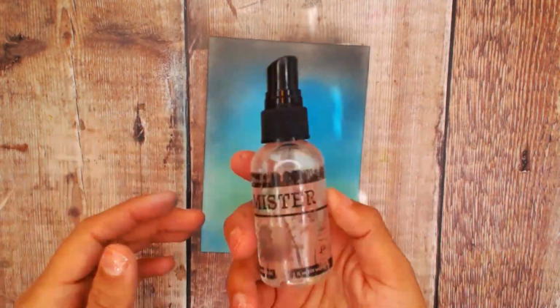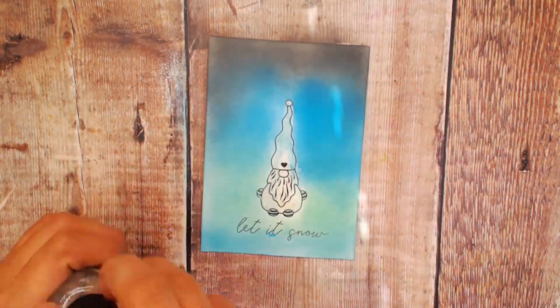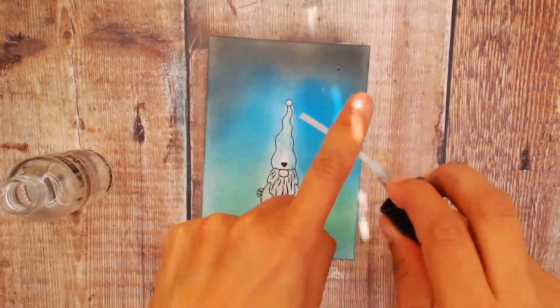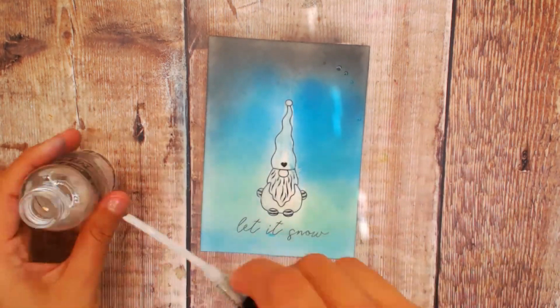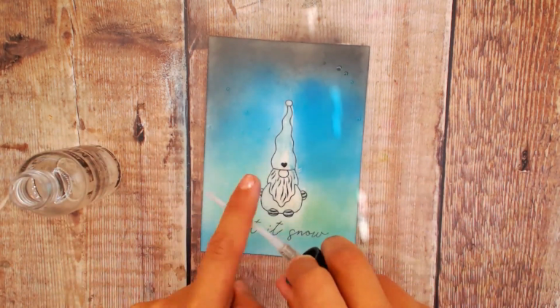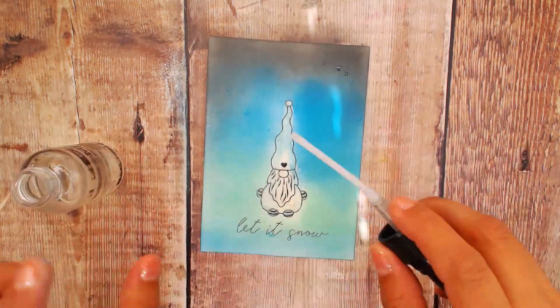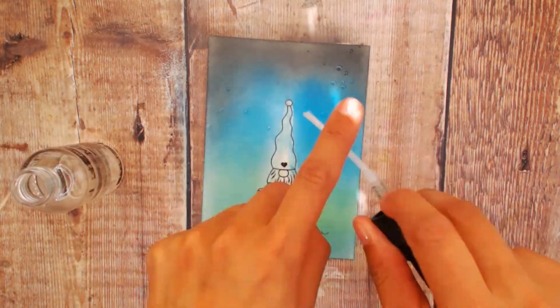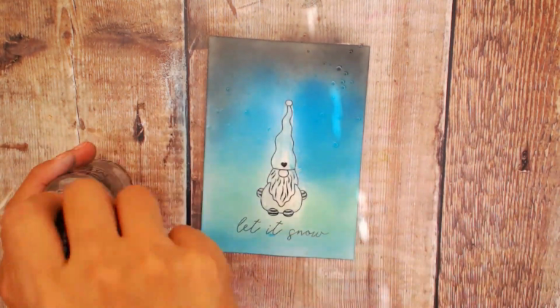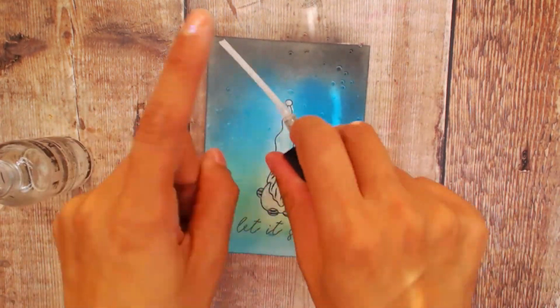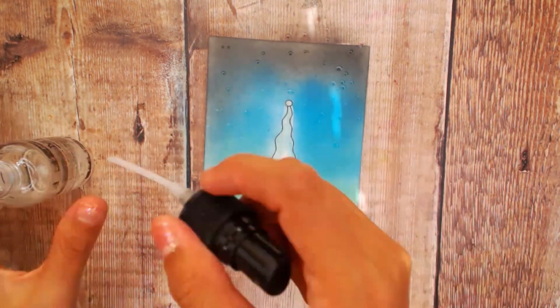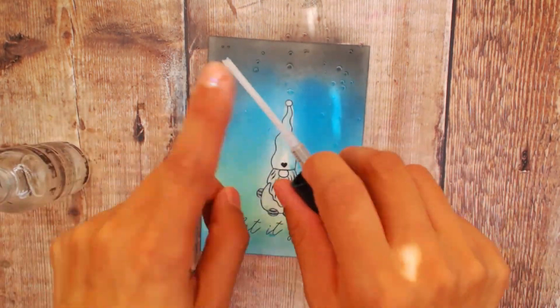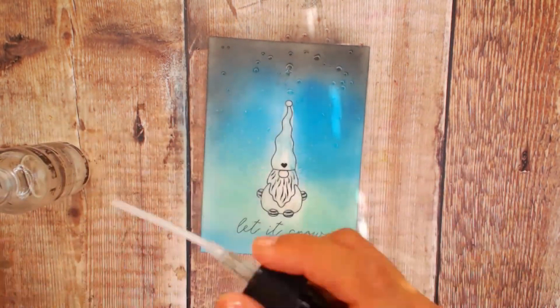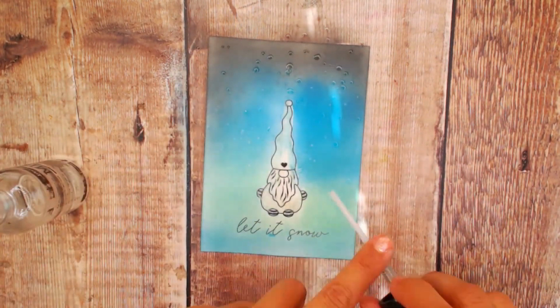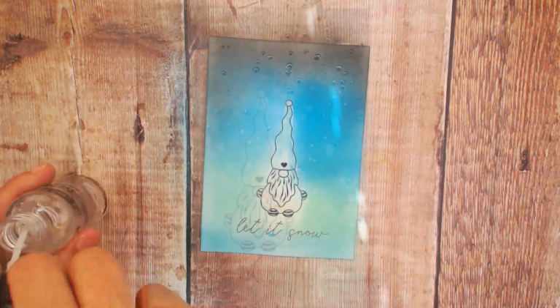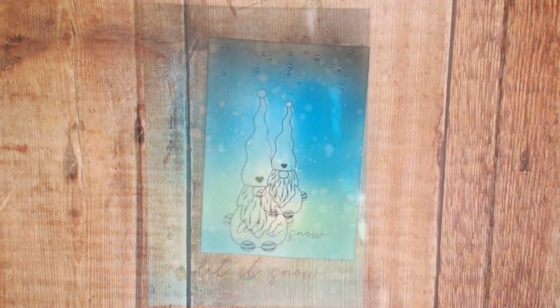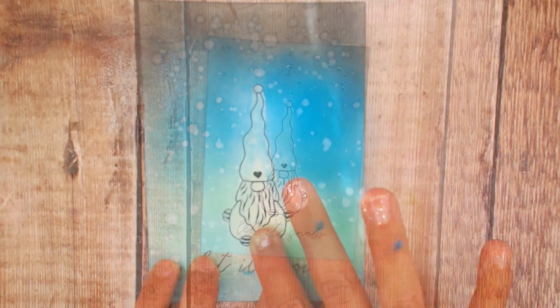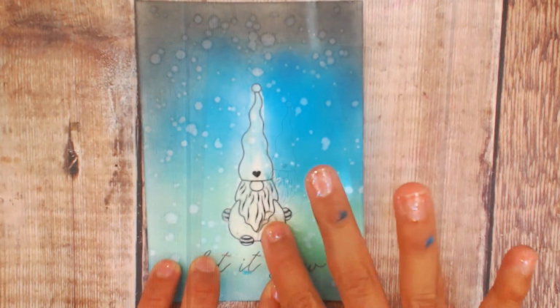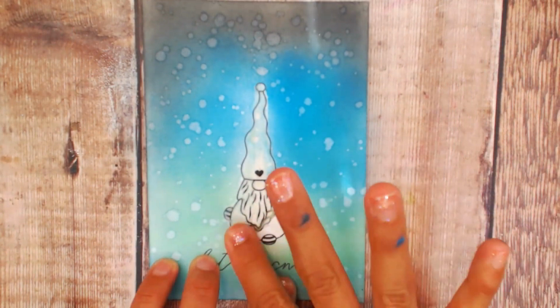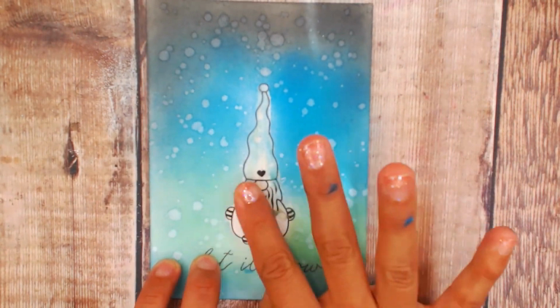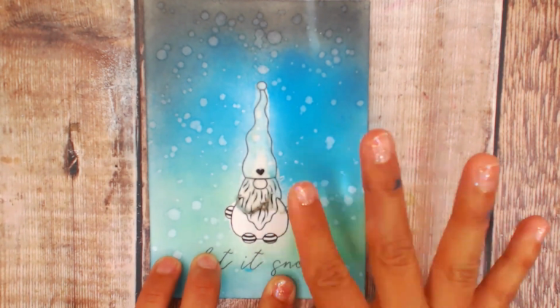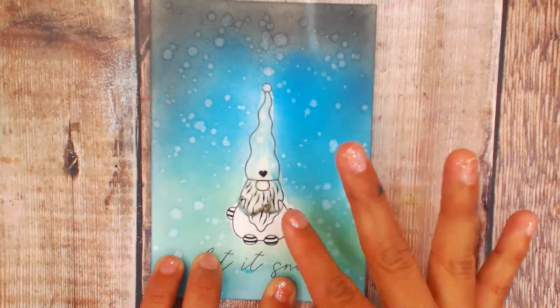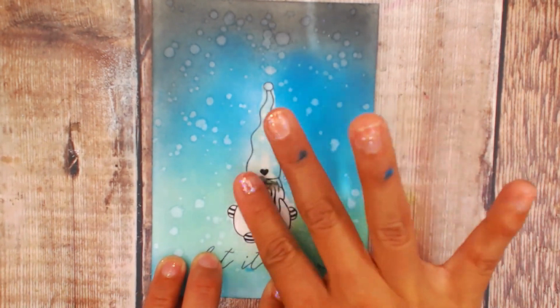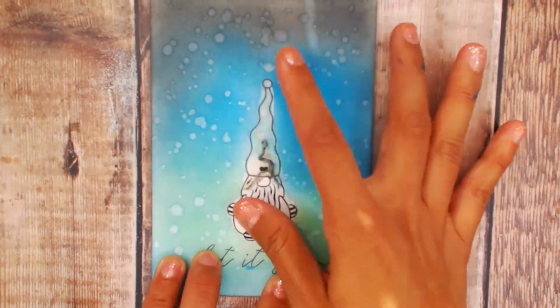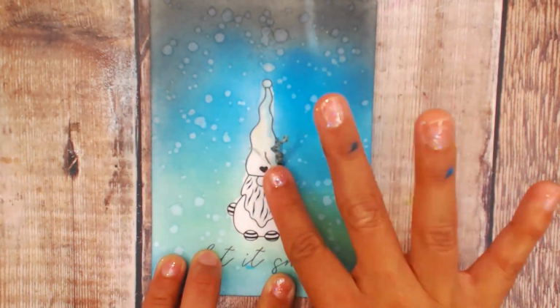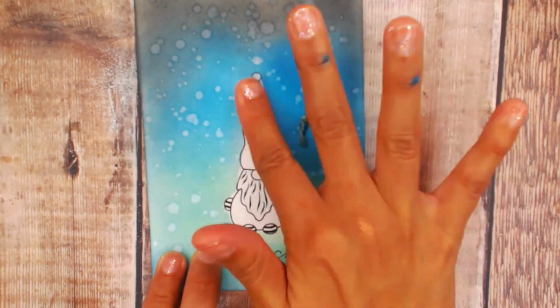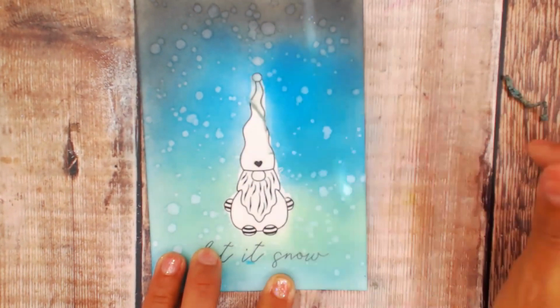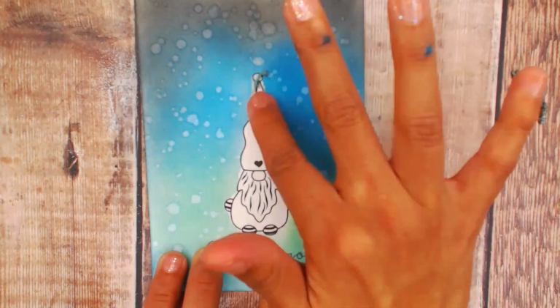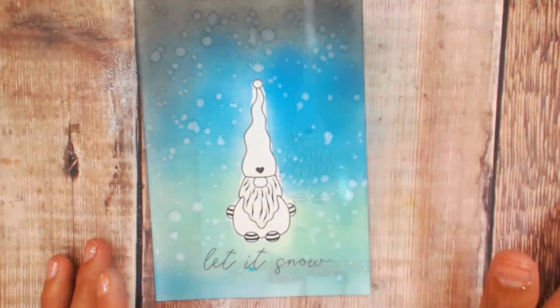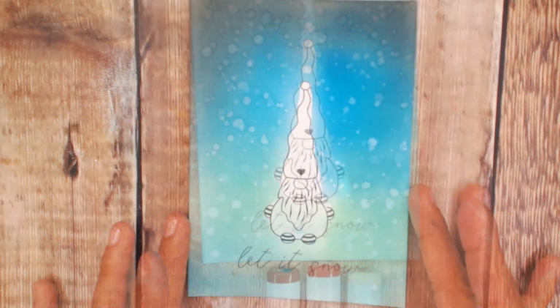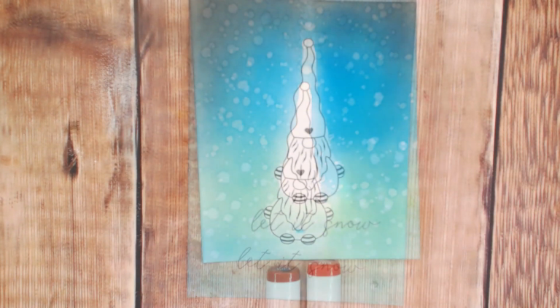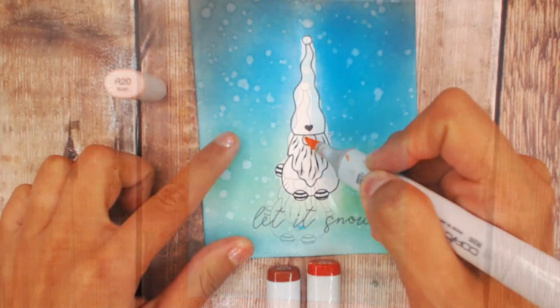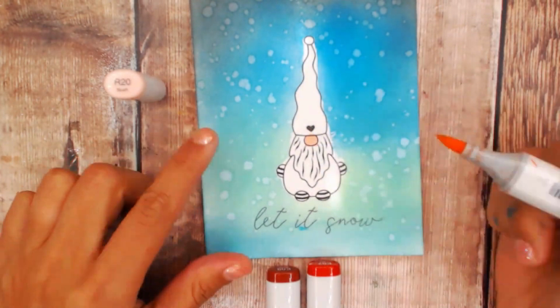Once that's done we're going to splatter some water onto the image and allow that to dry. Once dry, we're going to remove the masking — just roll it off — and we are ready to color.